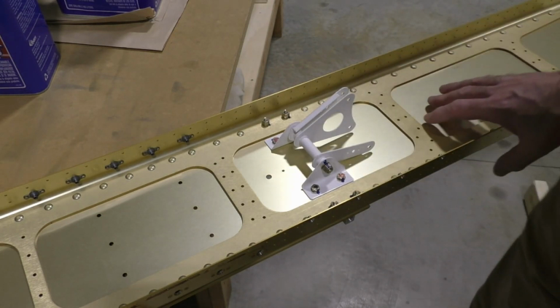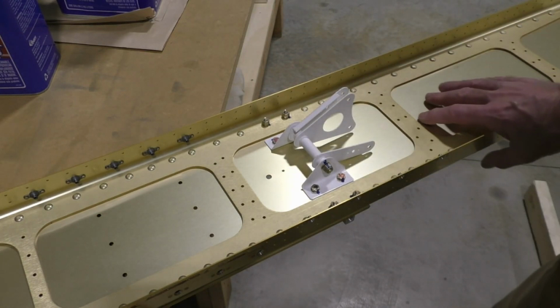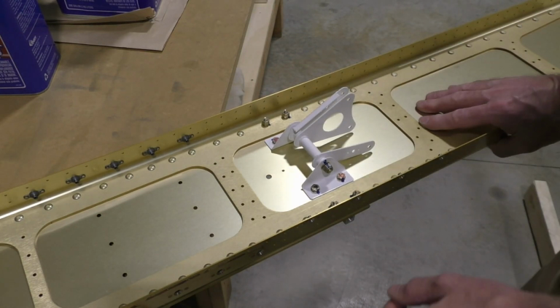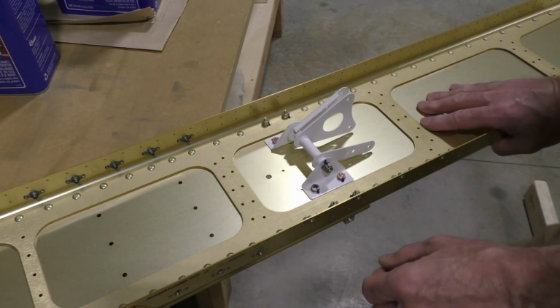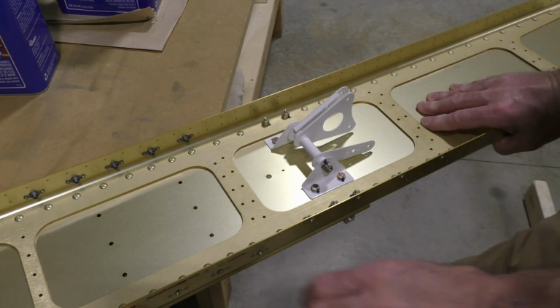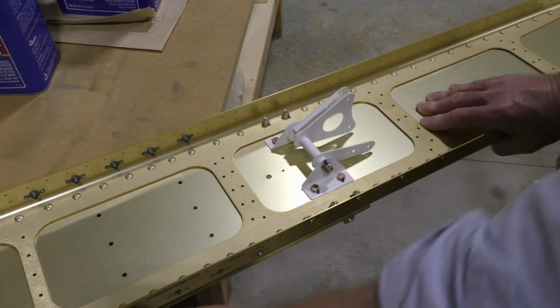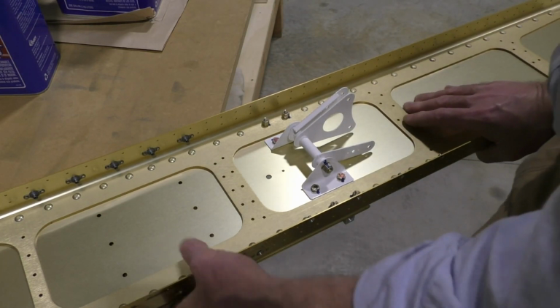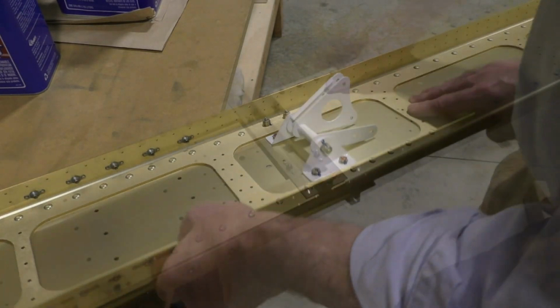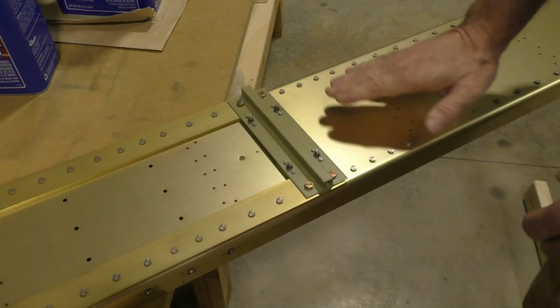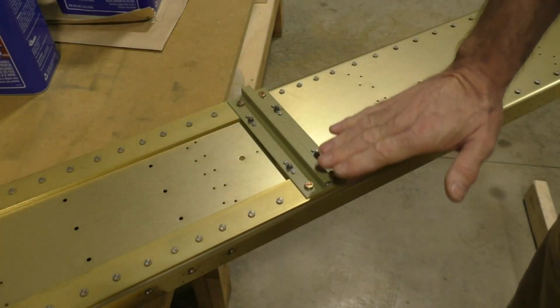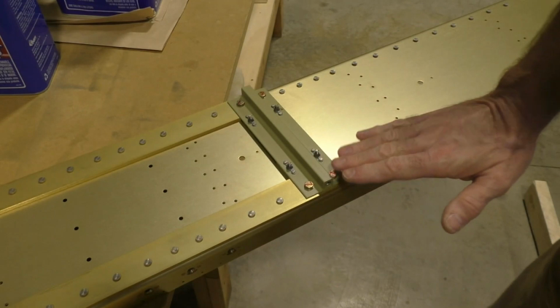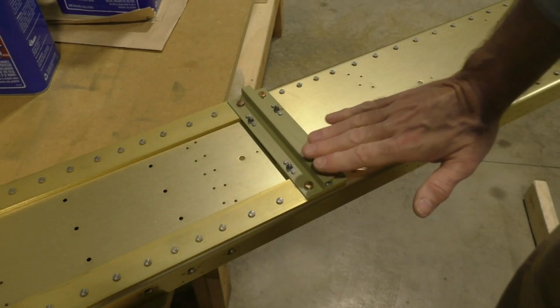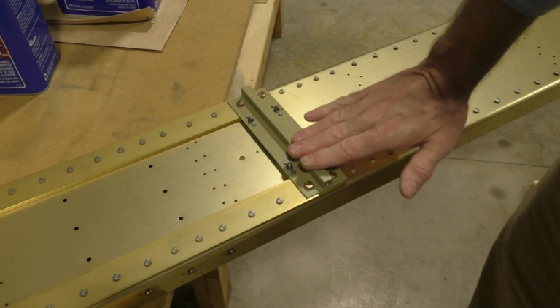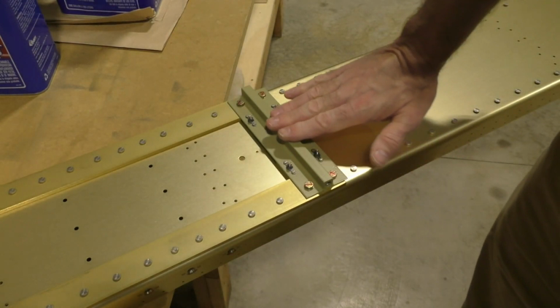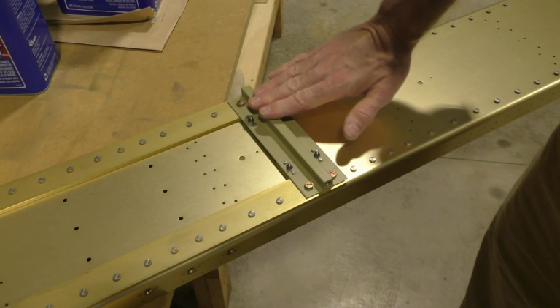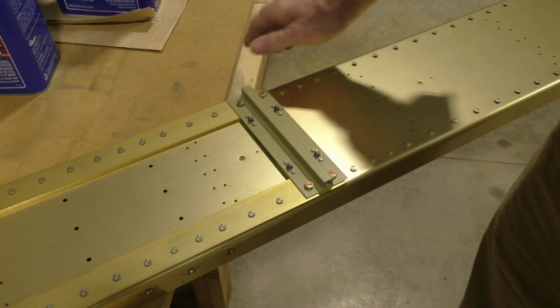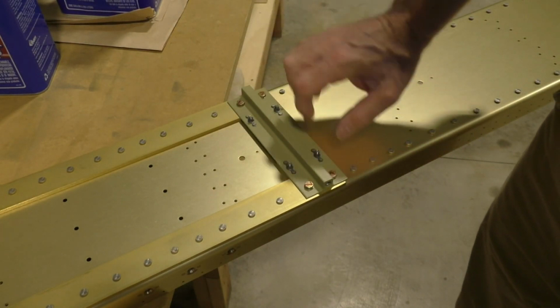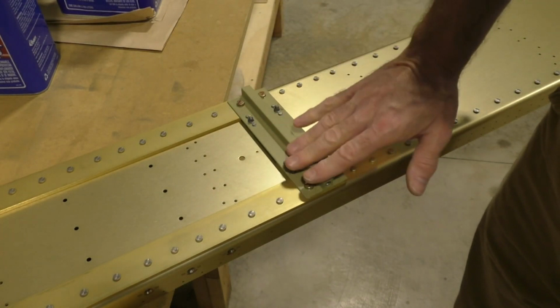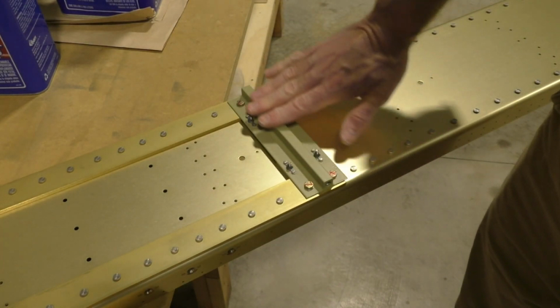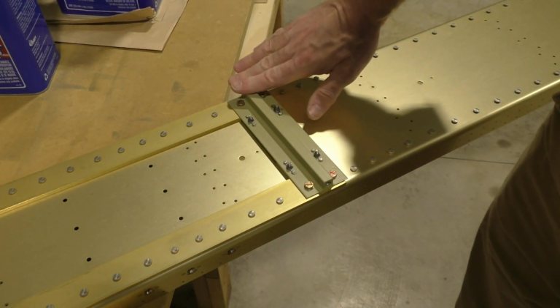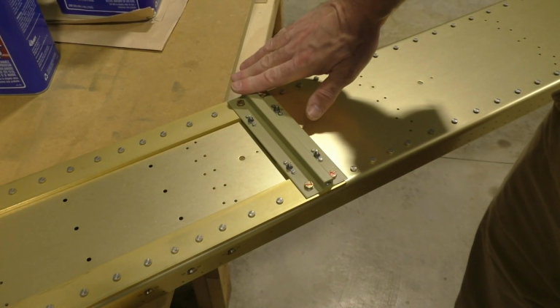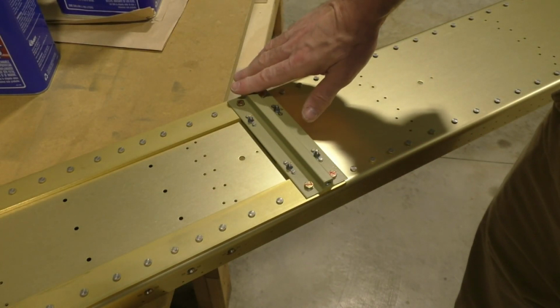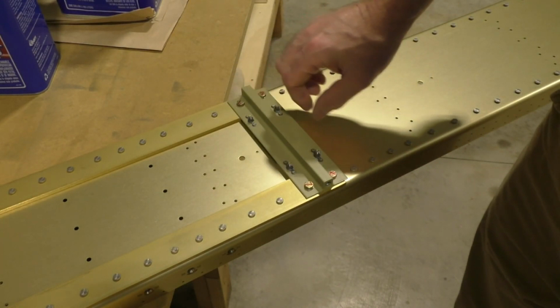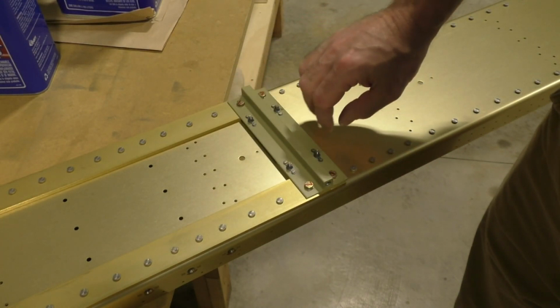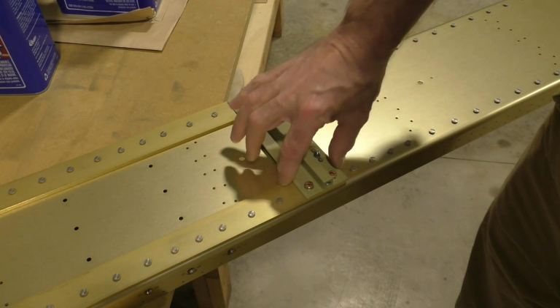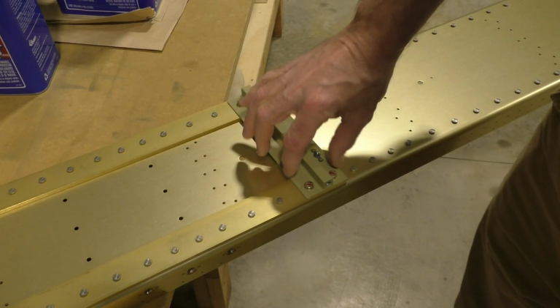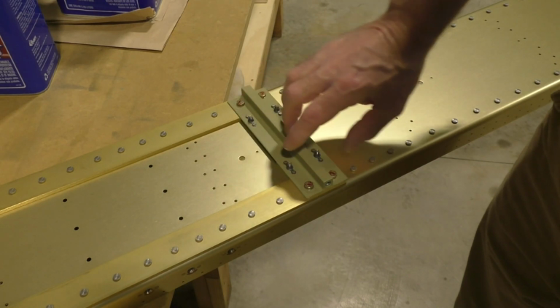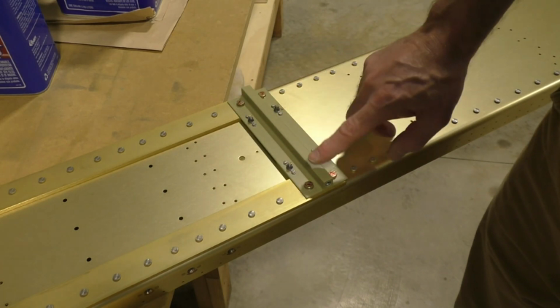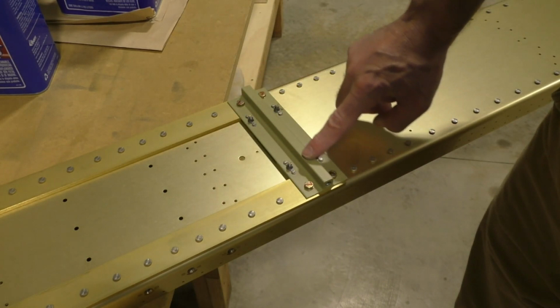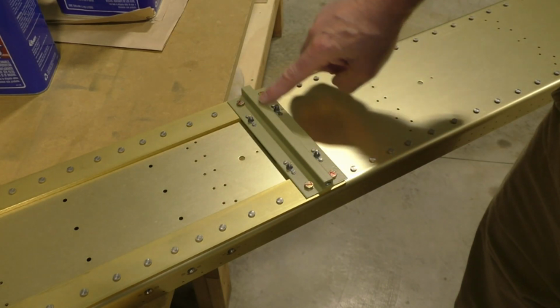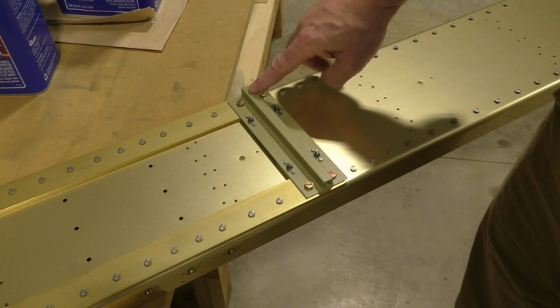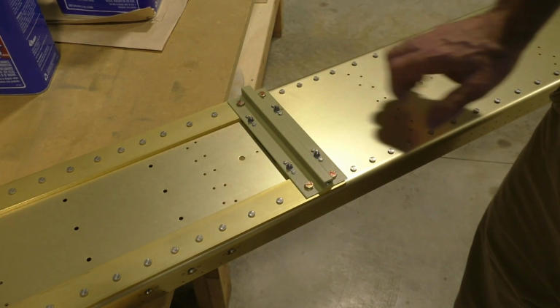I wanted to show you the other side of this assembly, which is this piece of AEX fabricated aluminum. It looks like an angle but it's not — it's got a thicker part in the middle.